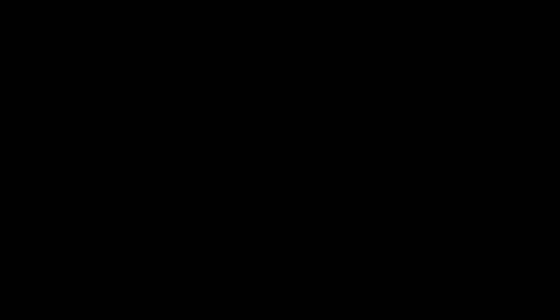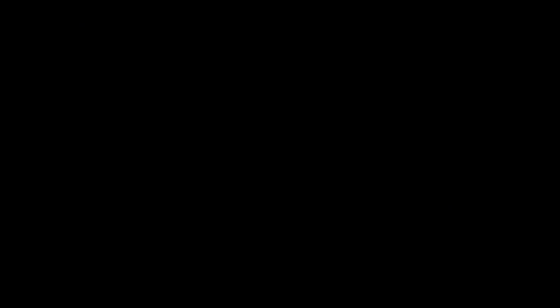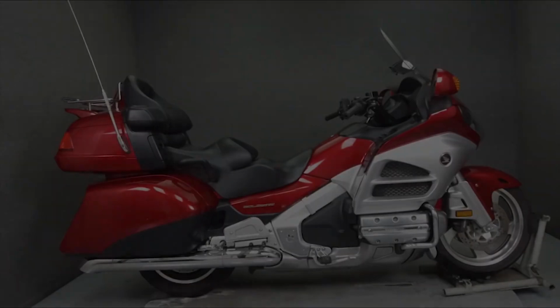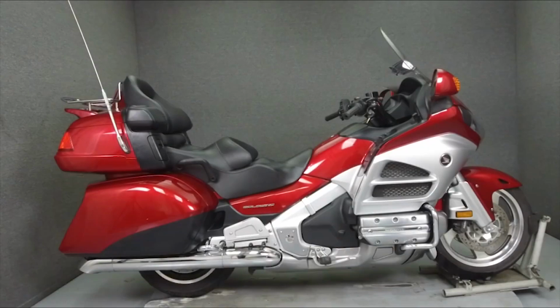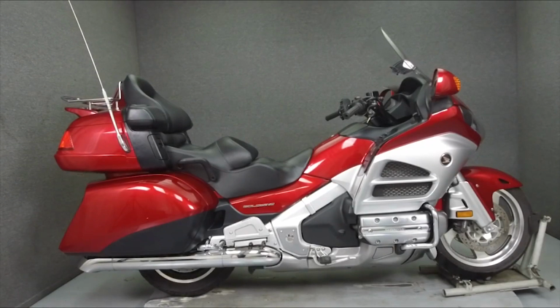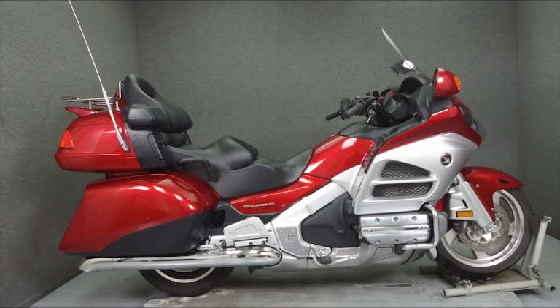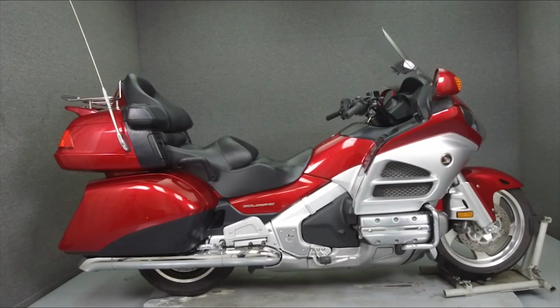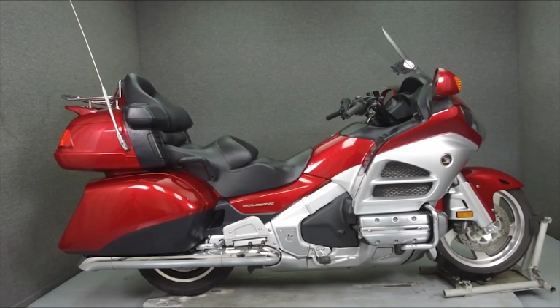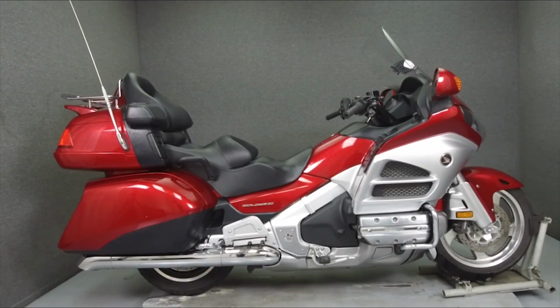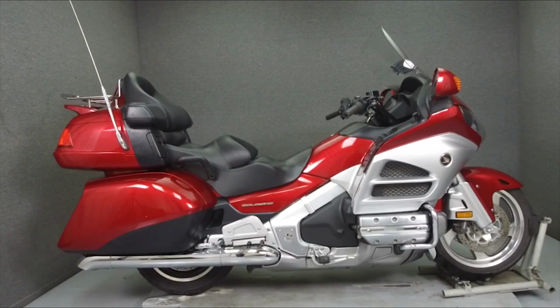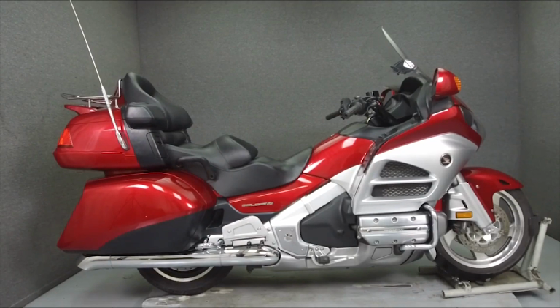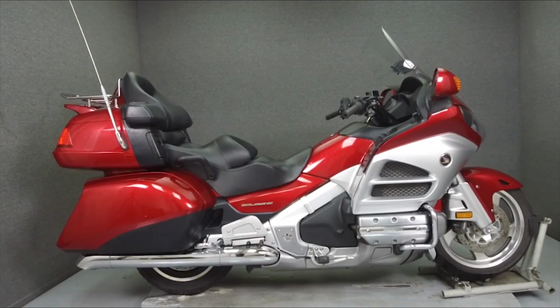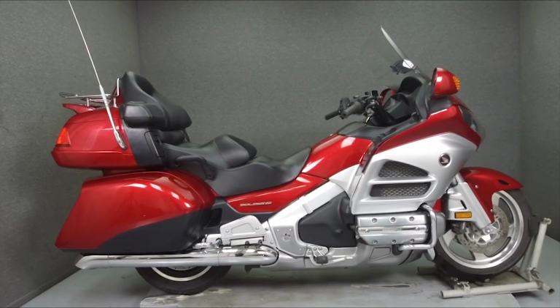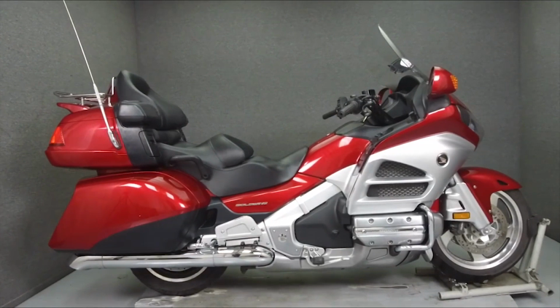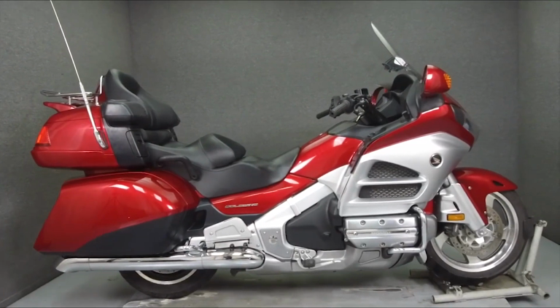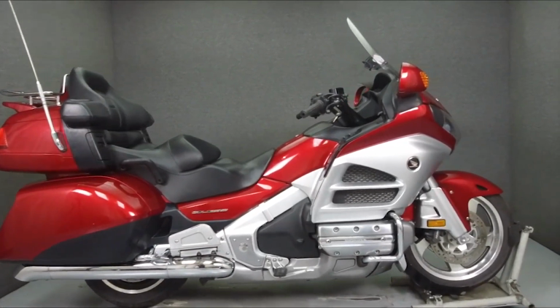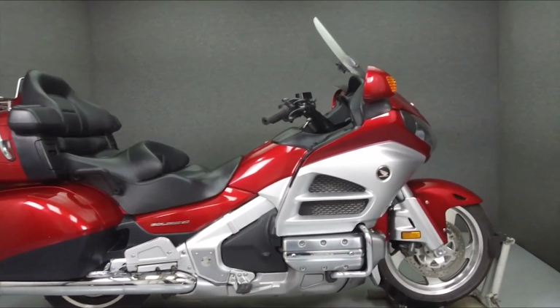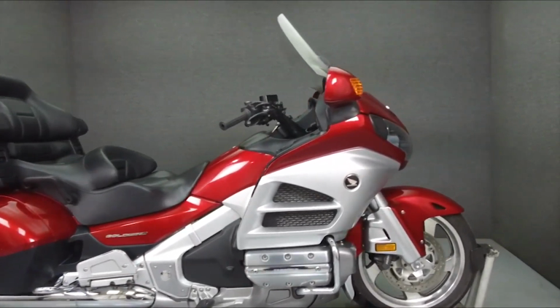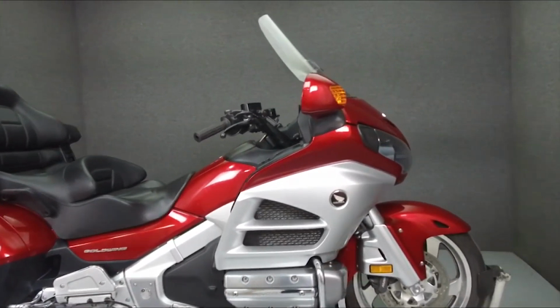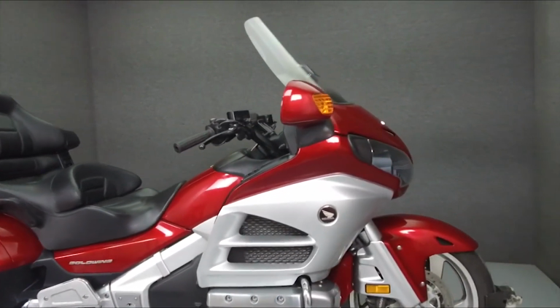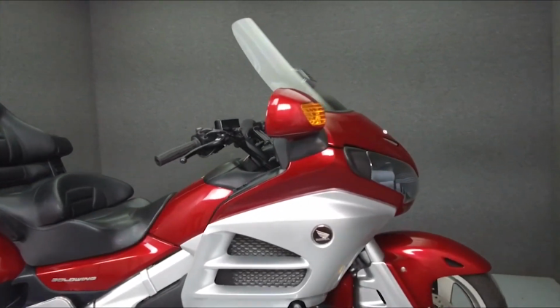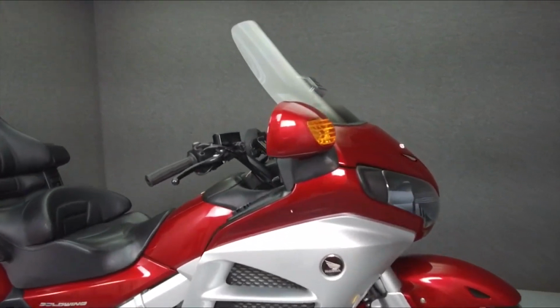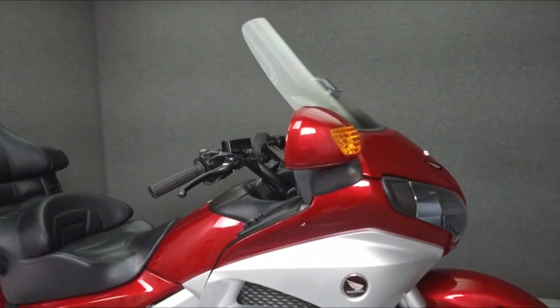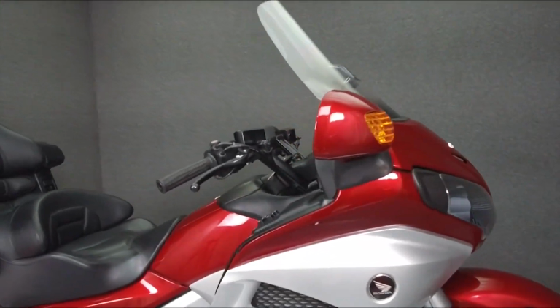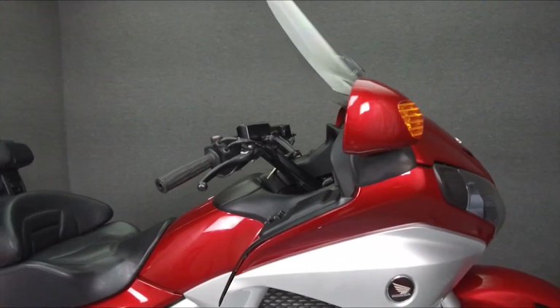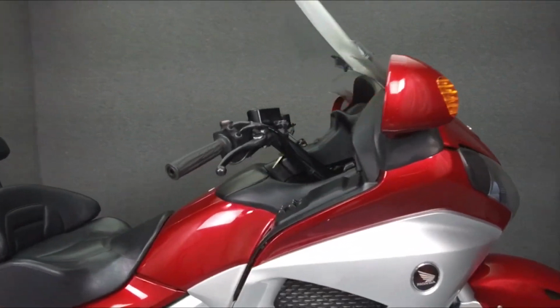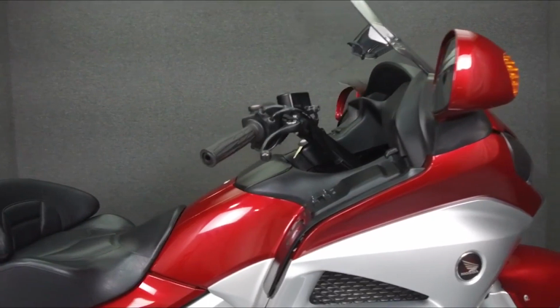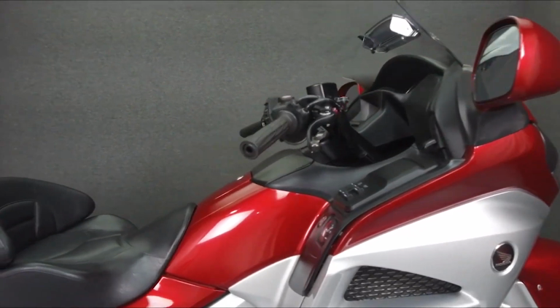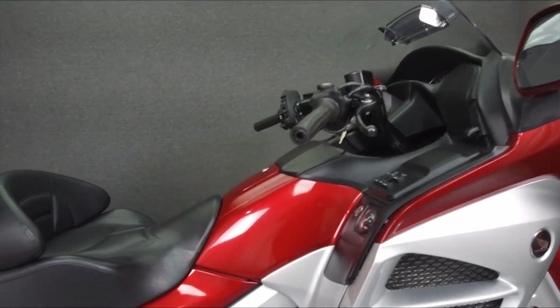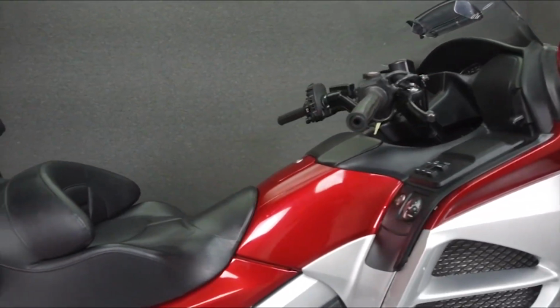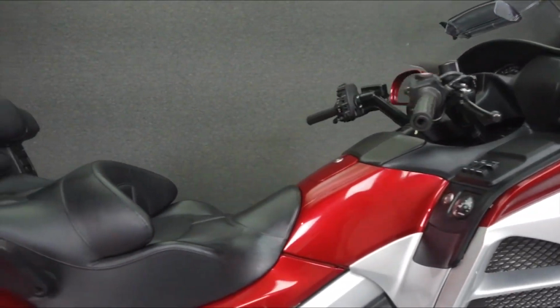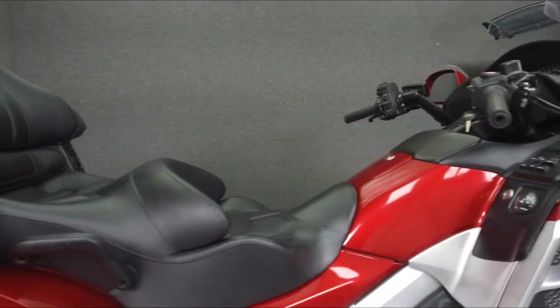Hey everyone, this is Keegan from National Power Sports. Today we're taking a look at this 2012 Honda Goldwing 1800 Deluxe with 40,059 miles.